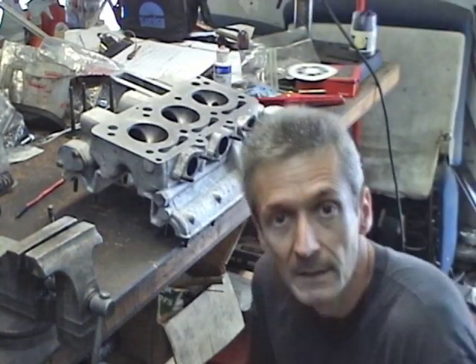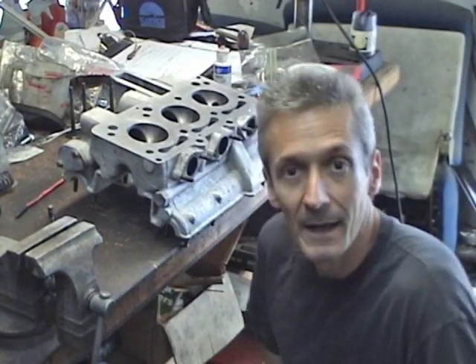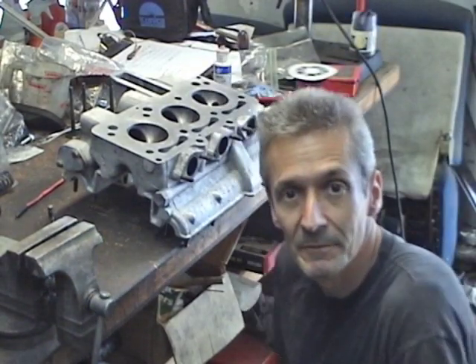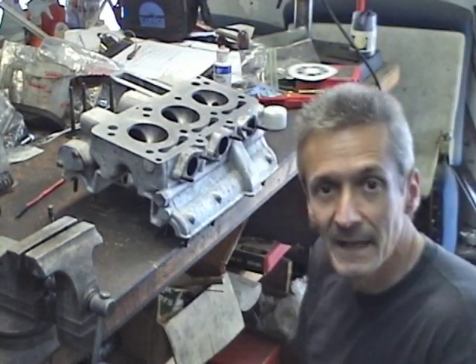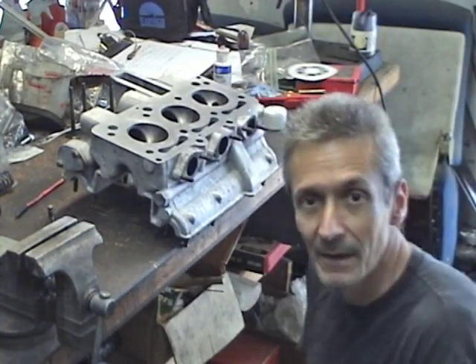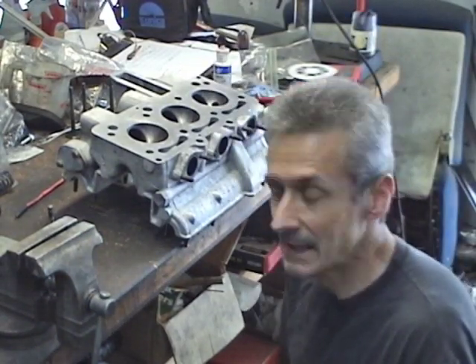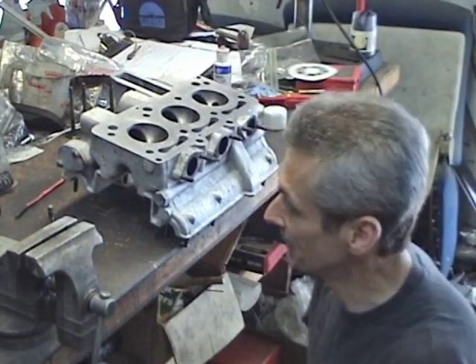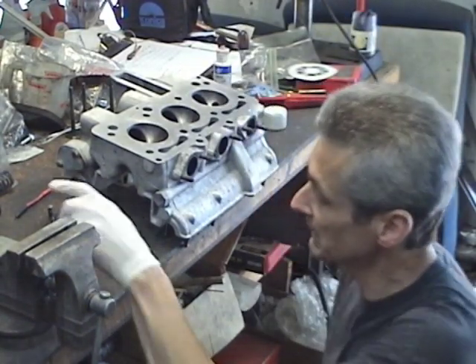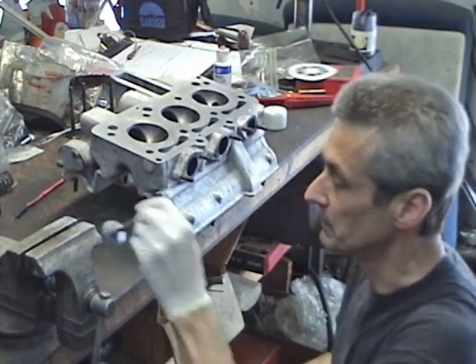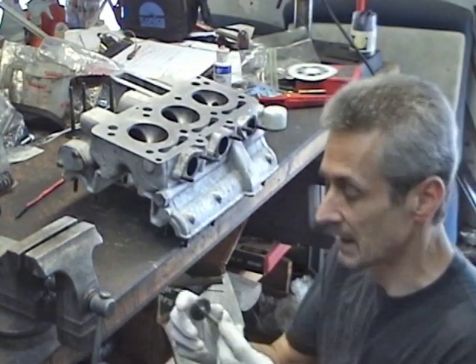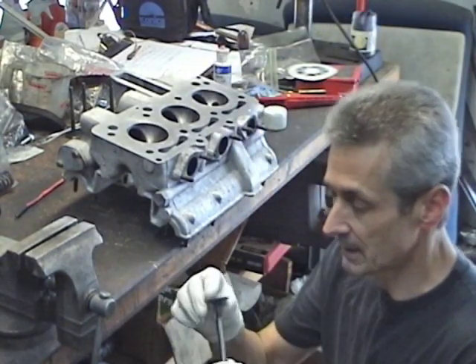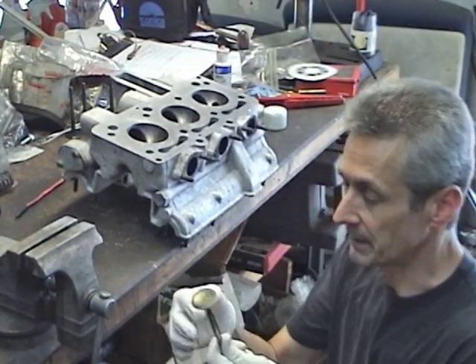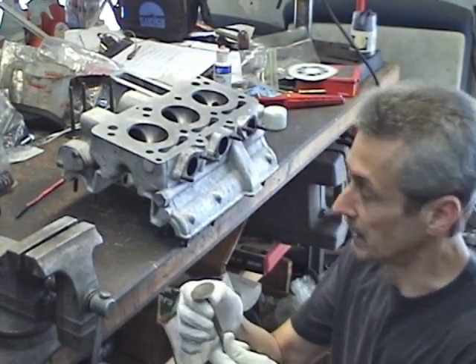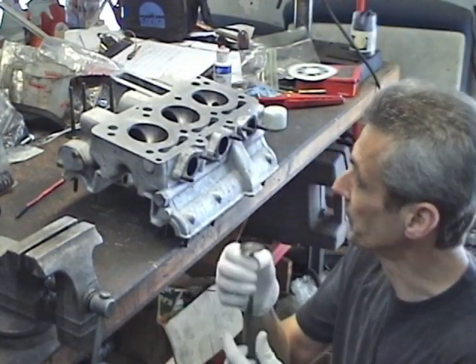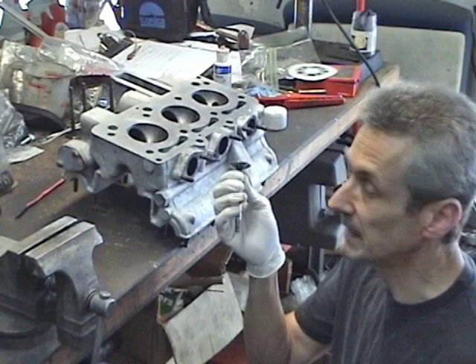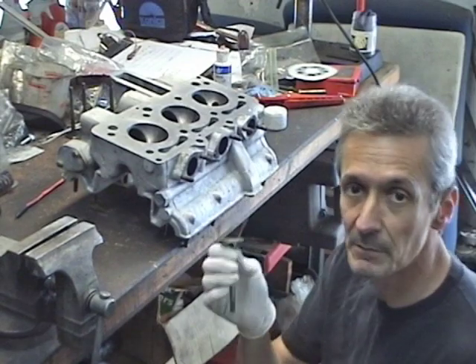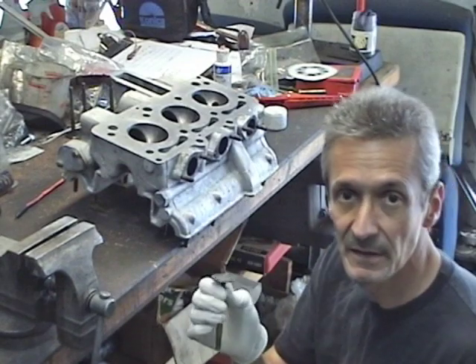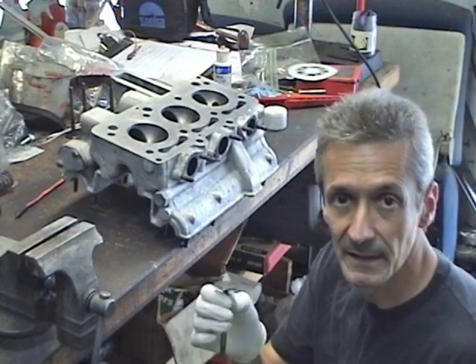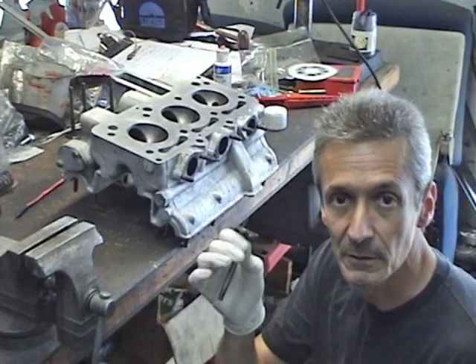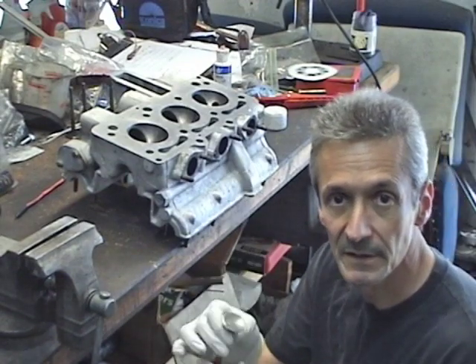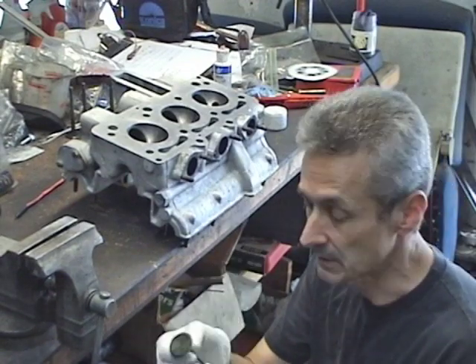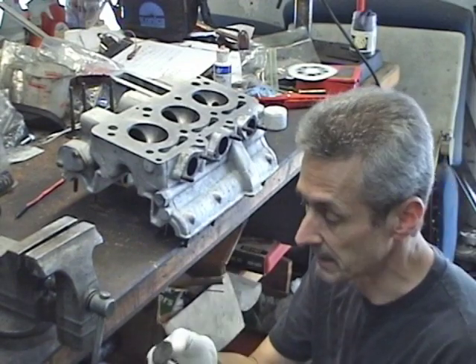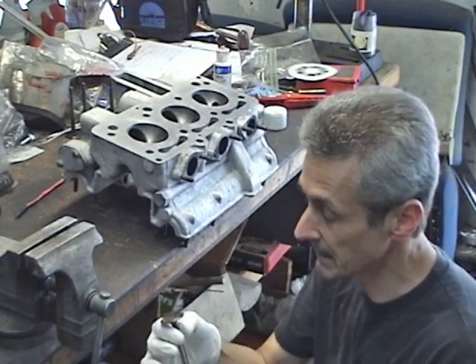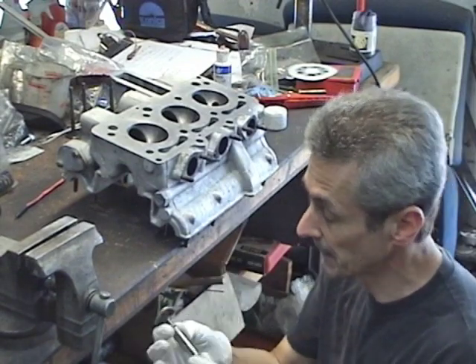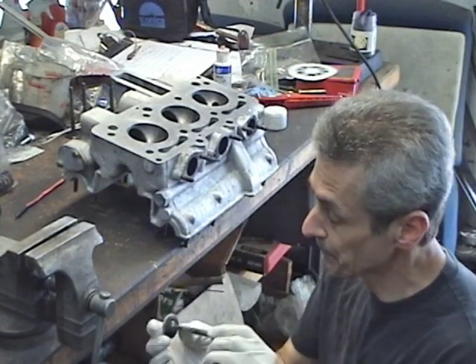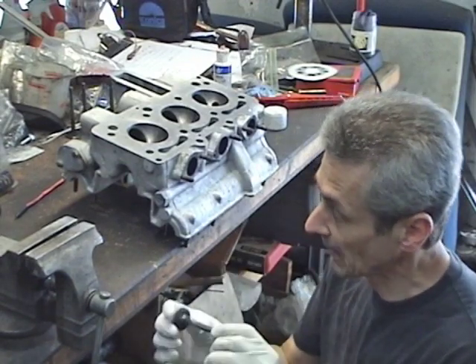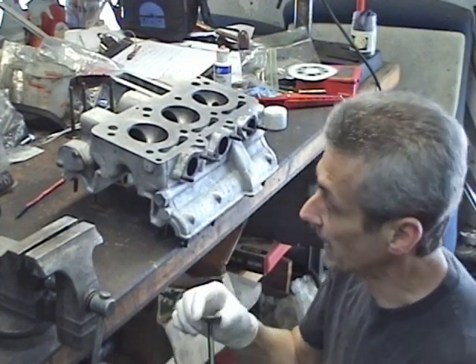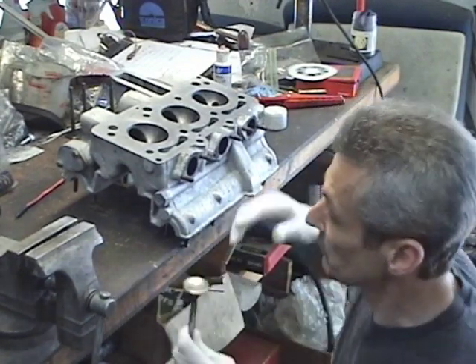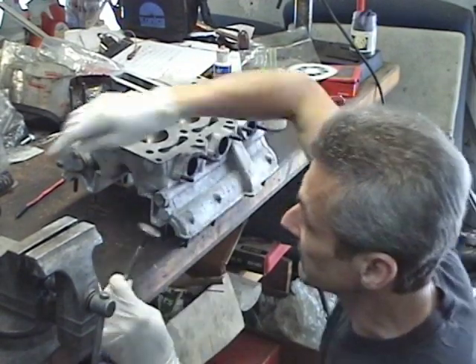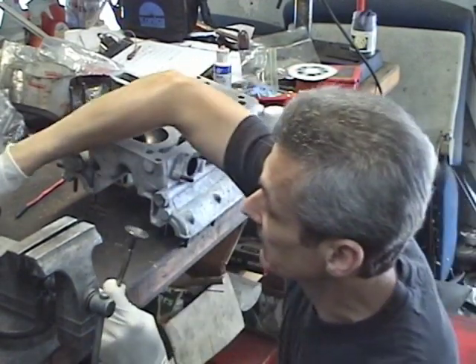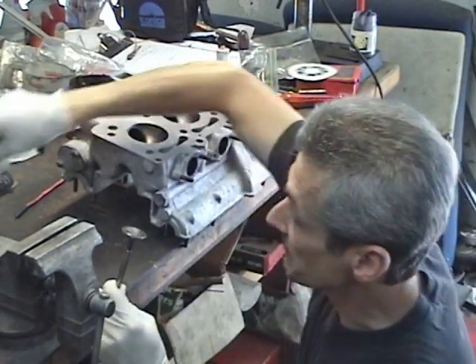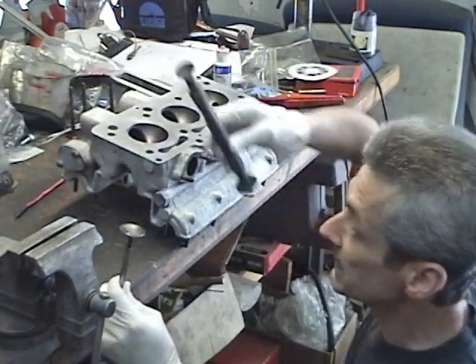Hi, I'm Phil Caron. I'm trying to do a valve job on the 3-liter Maserati that goes on the Citroën SM, and I'm really tired of this.